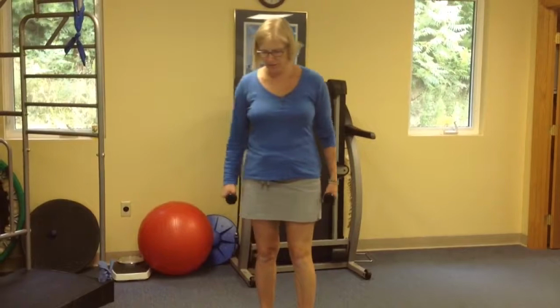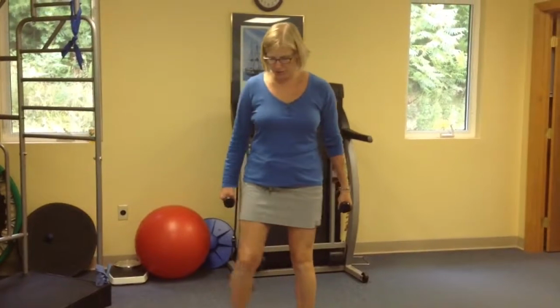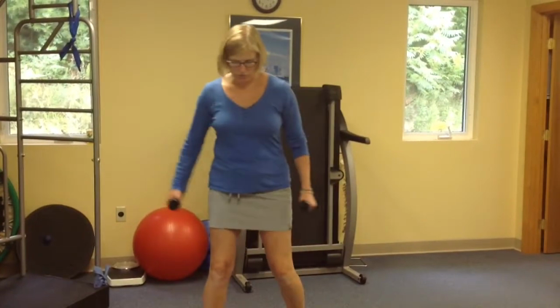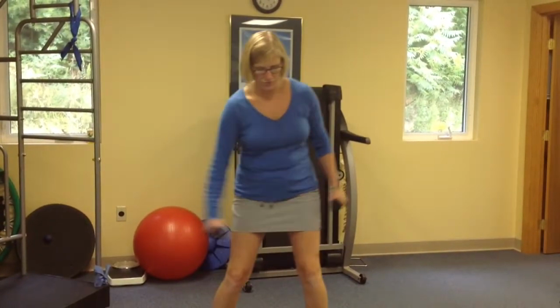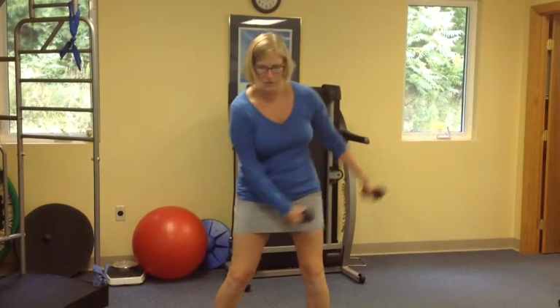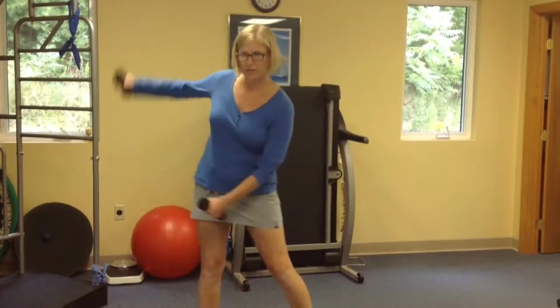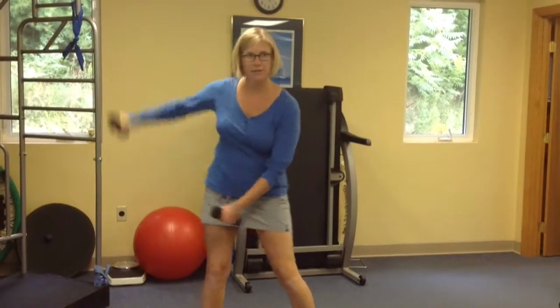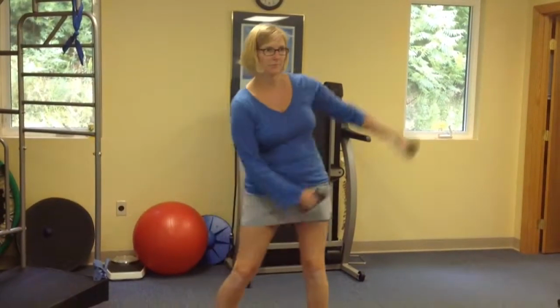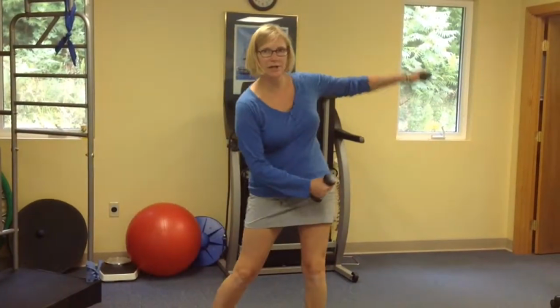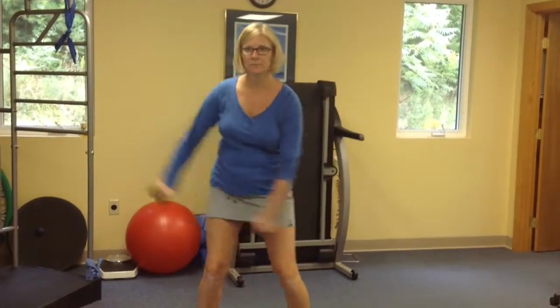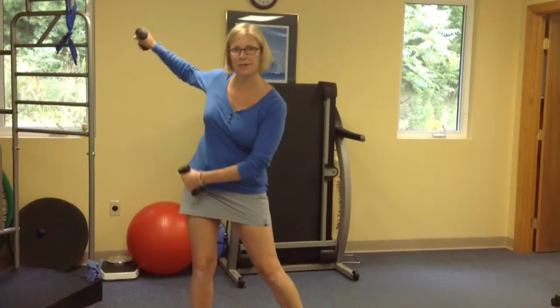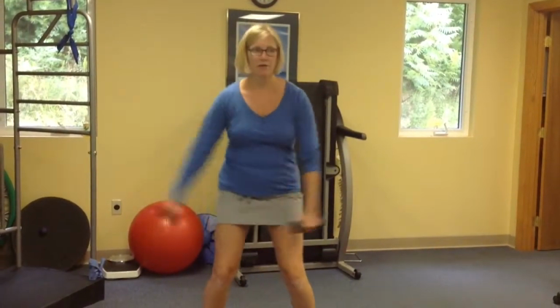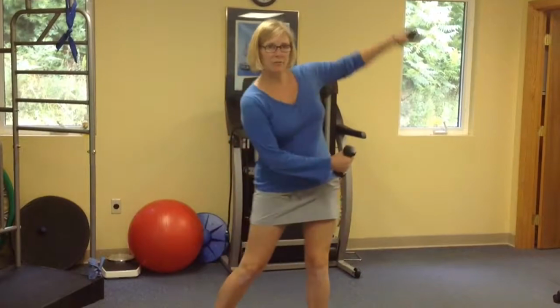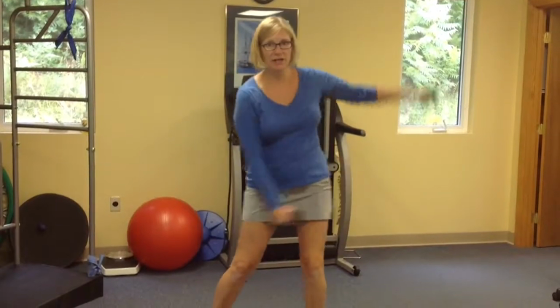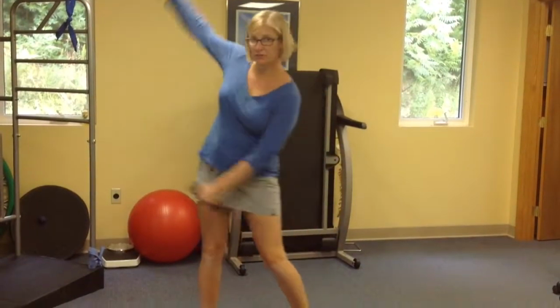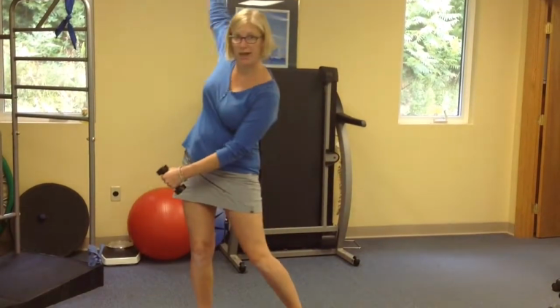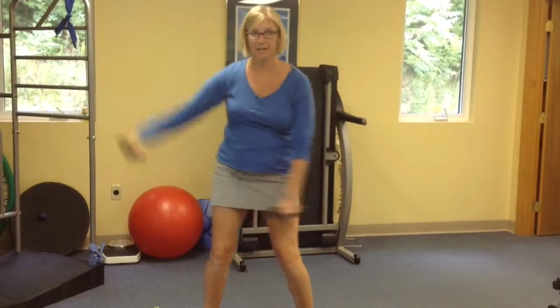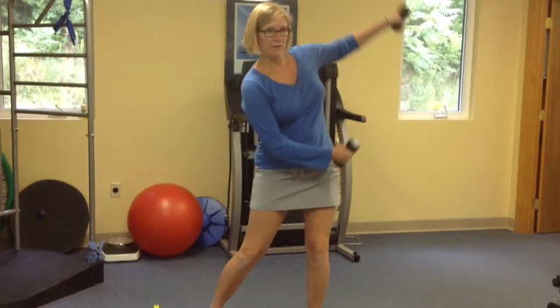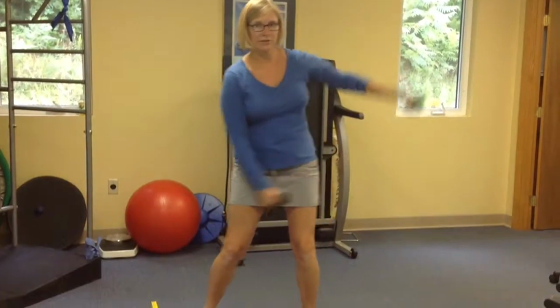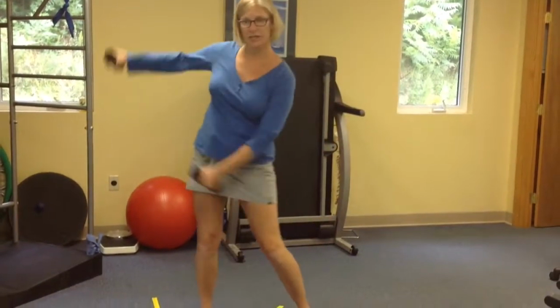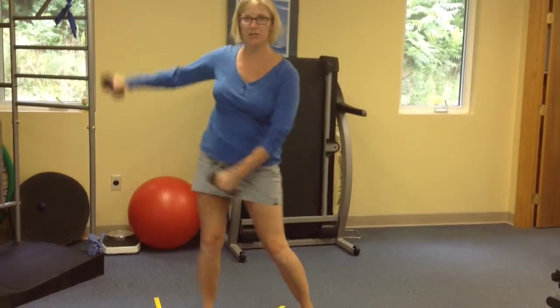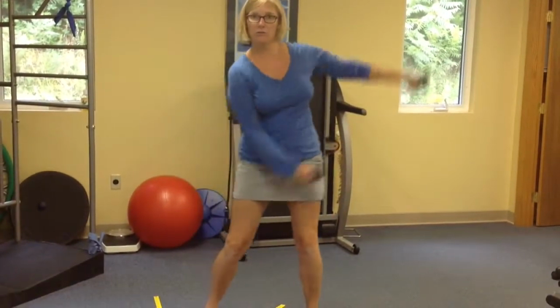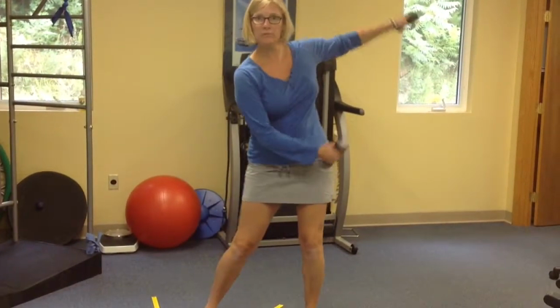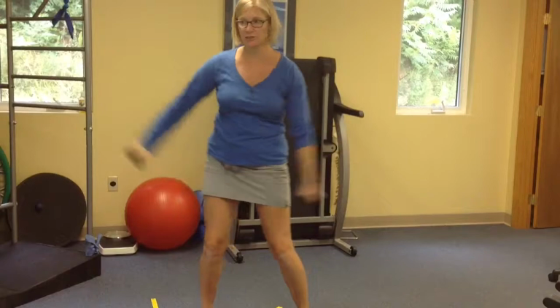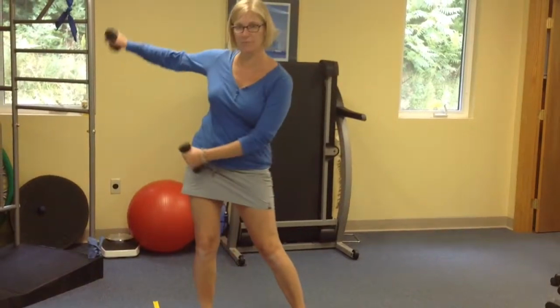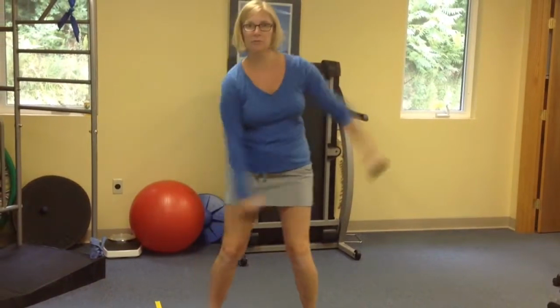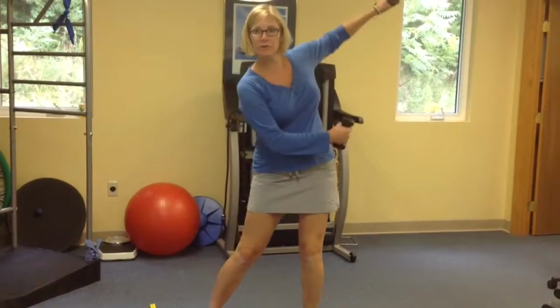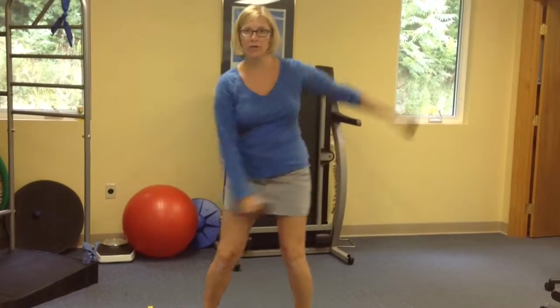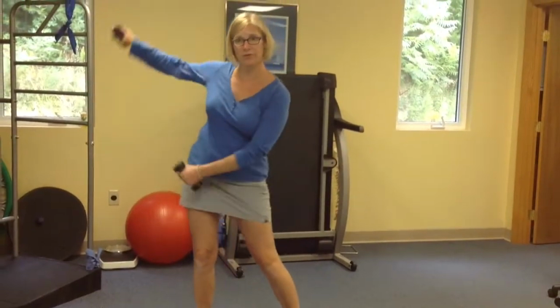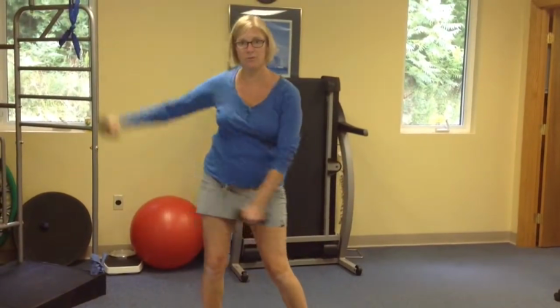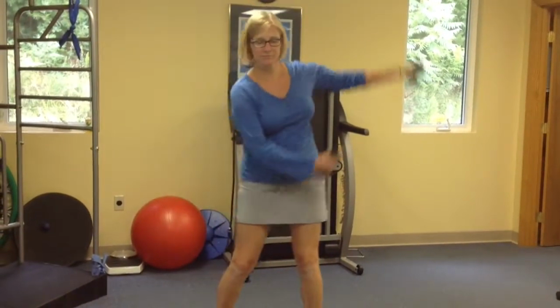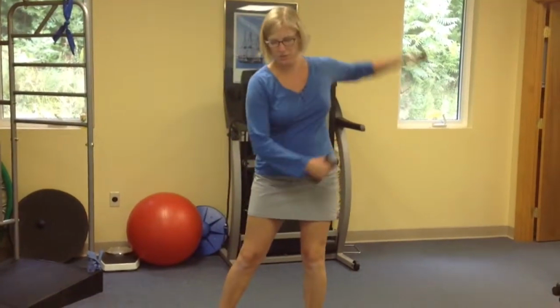Then we're going to go here, here. Remember you don't have to go super high — it'll loosen up as you go. Just keep those hips going with the momentum.